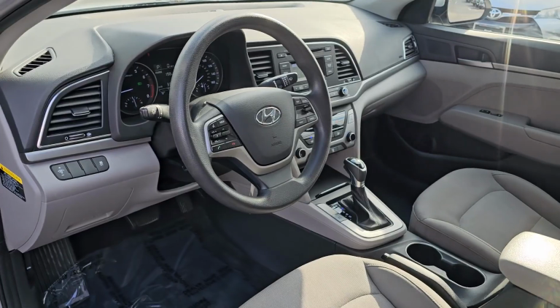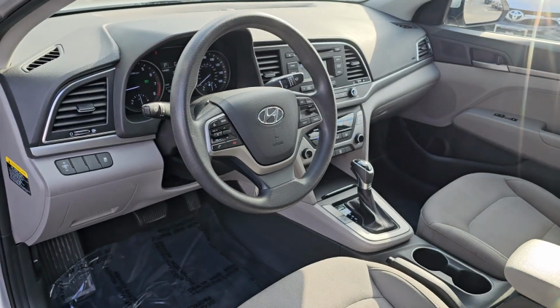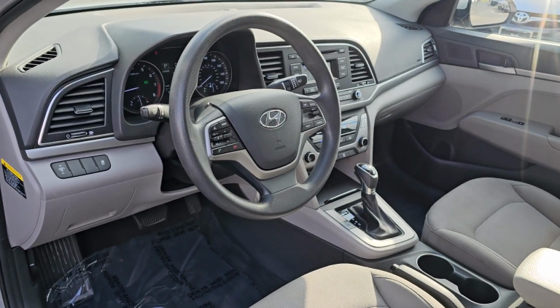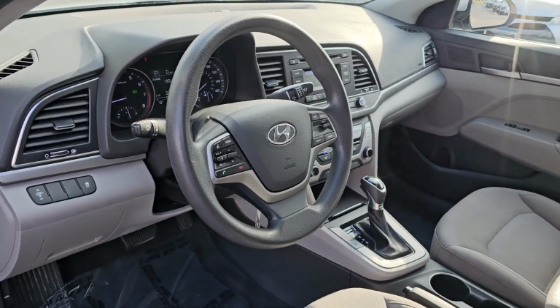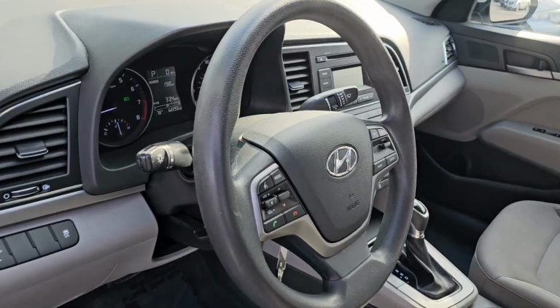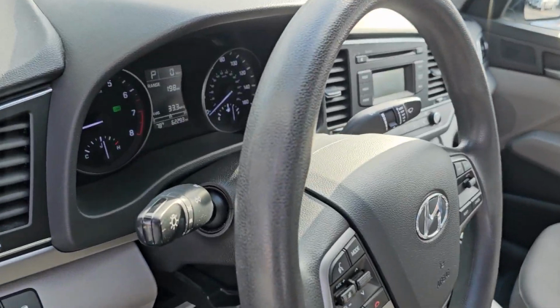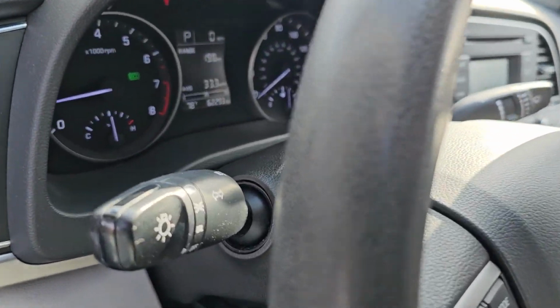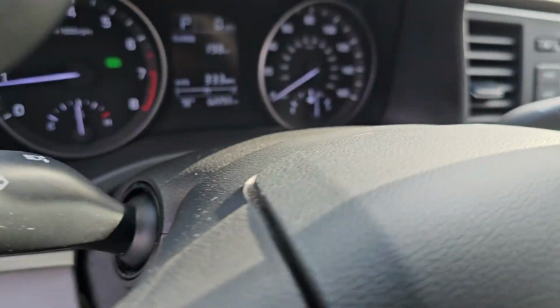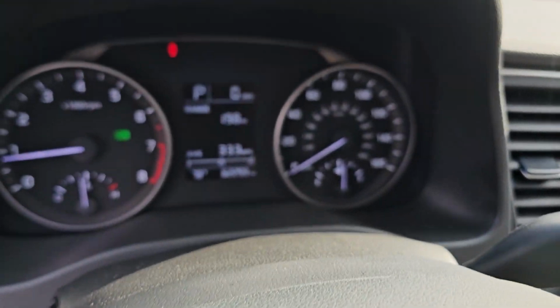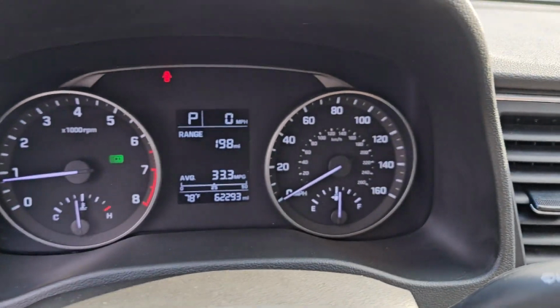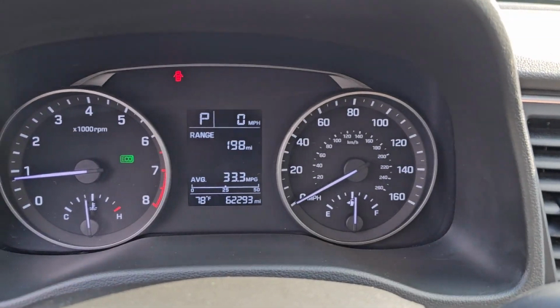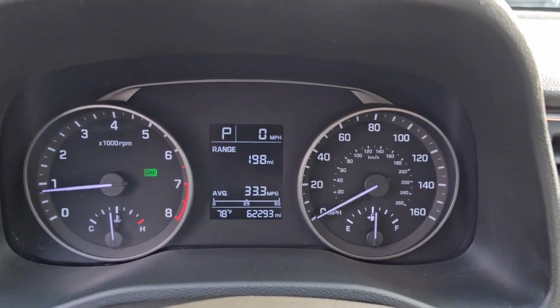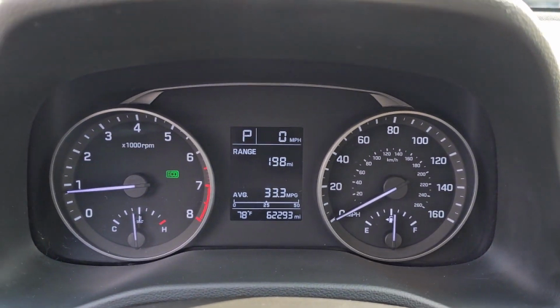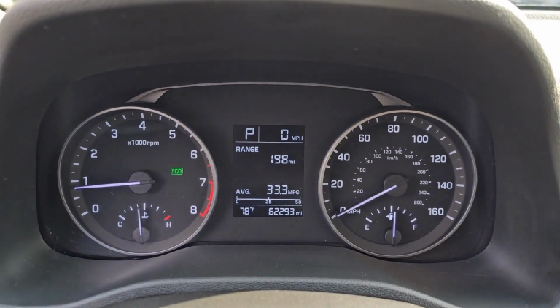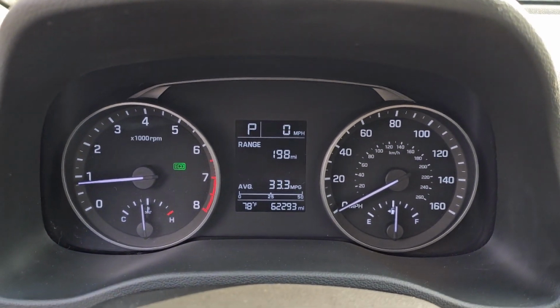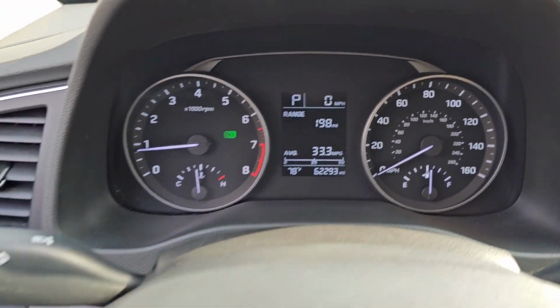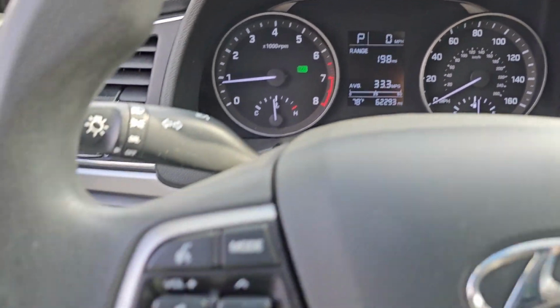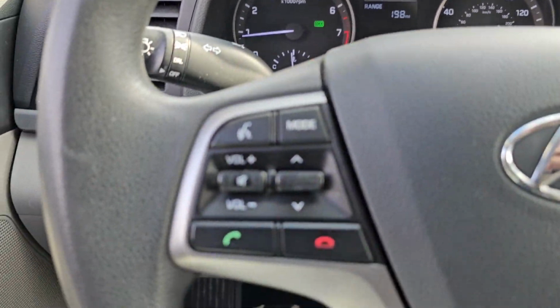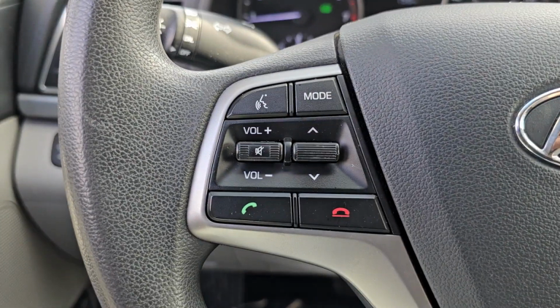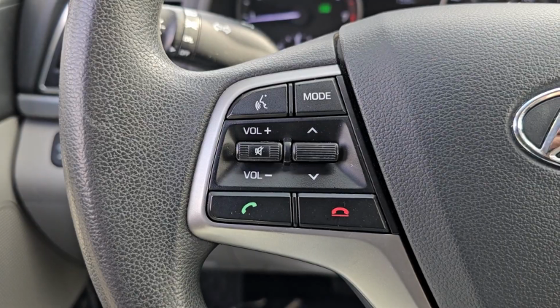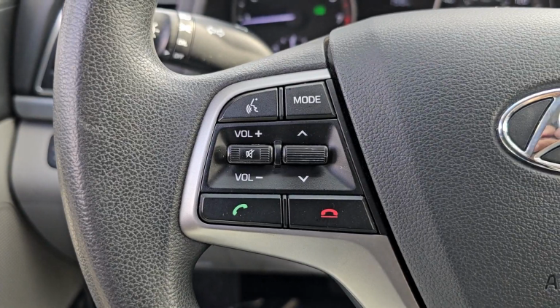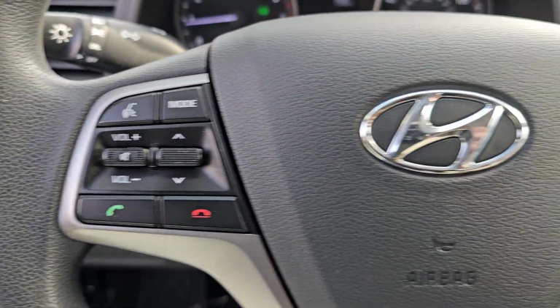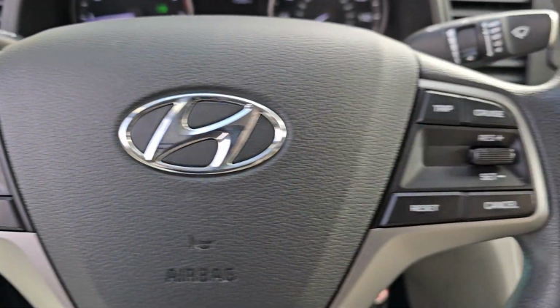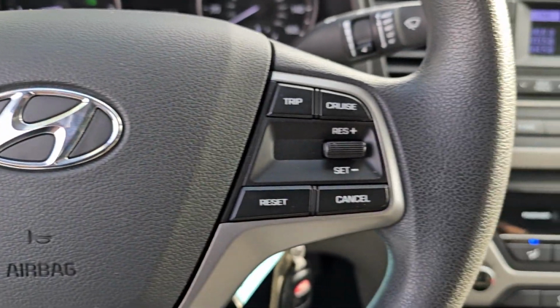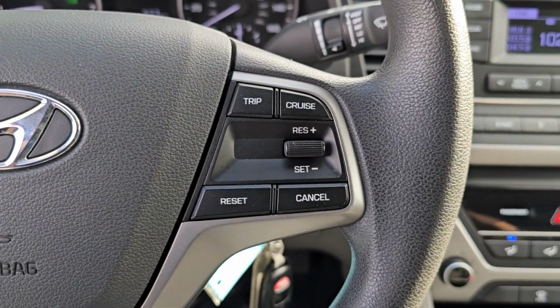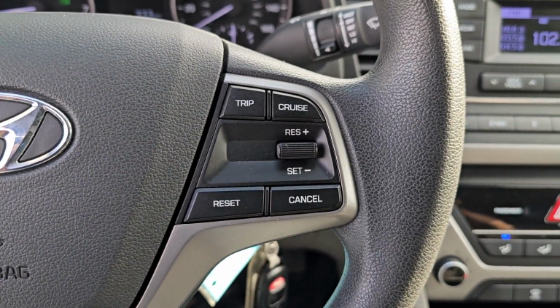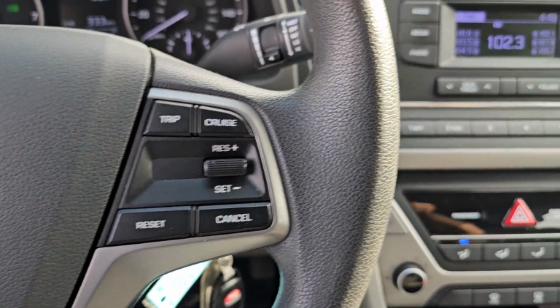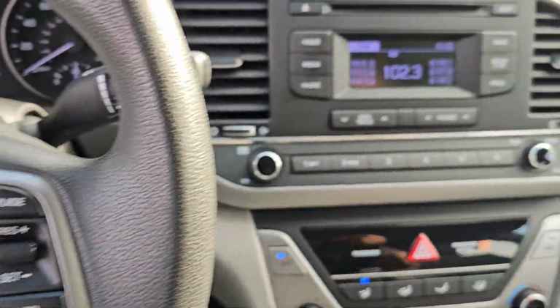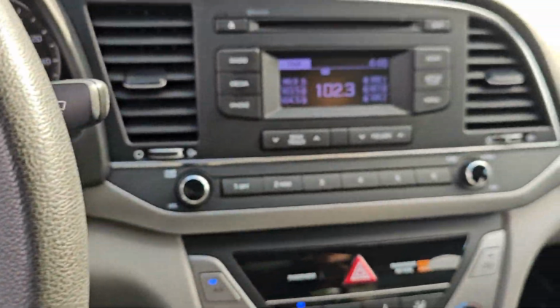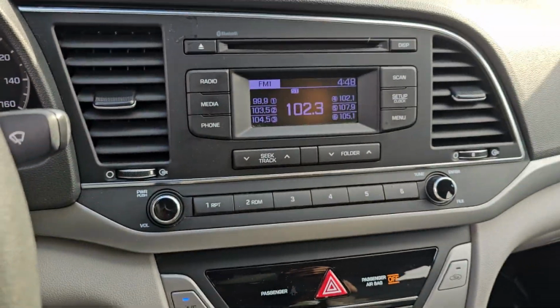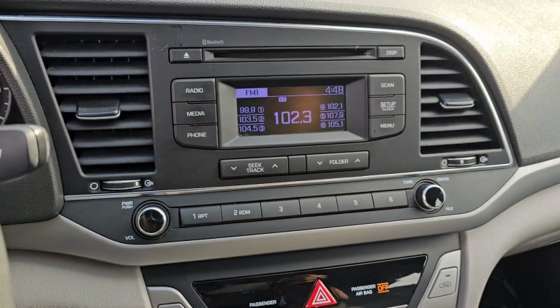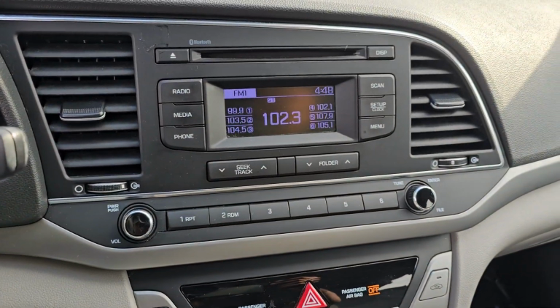The following are some of this vehicle's highlighted options: keyless entry, steering wheel audio controls, alarm, electronic stability control, traction control.